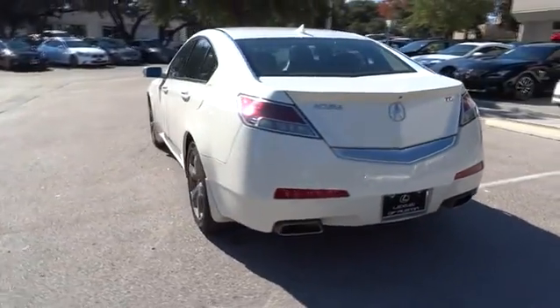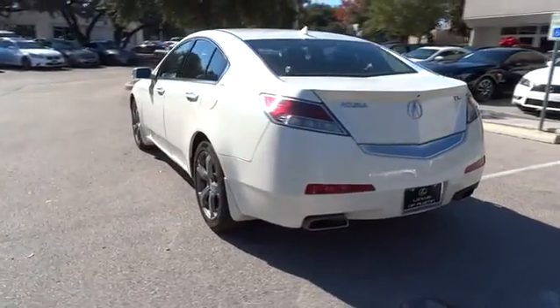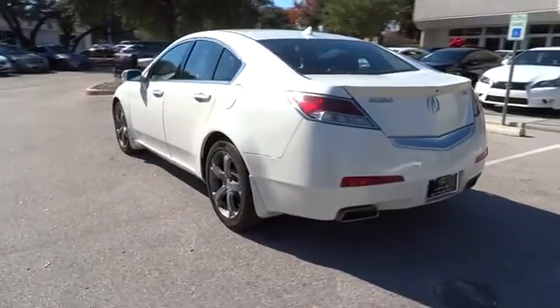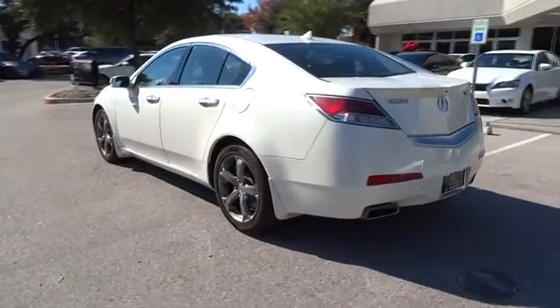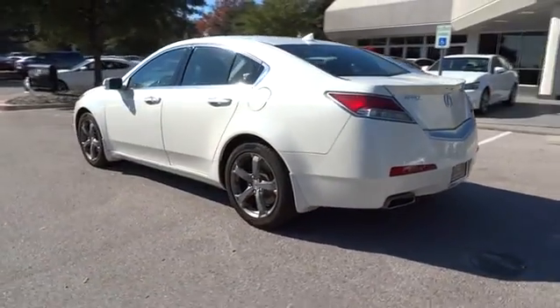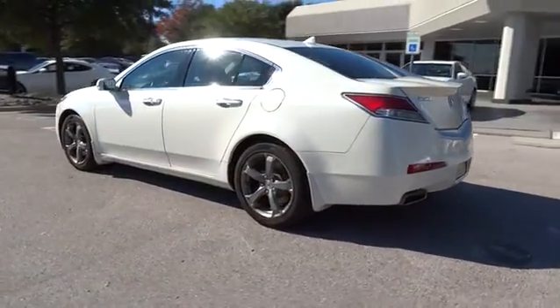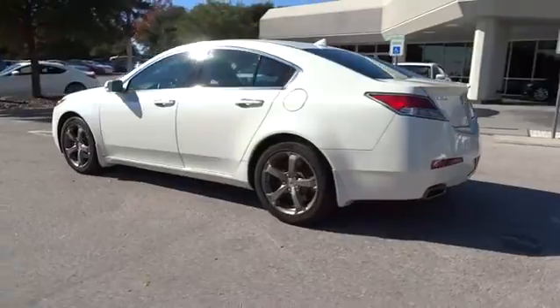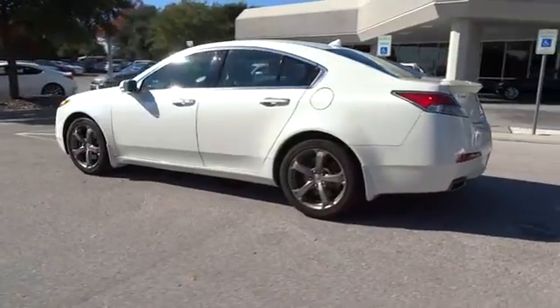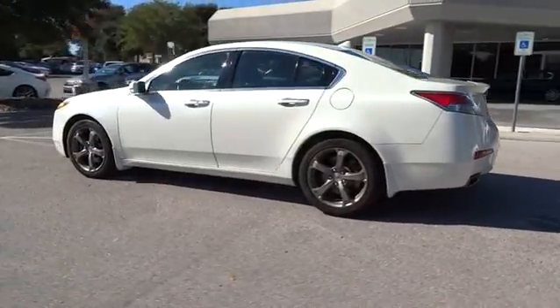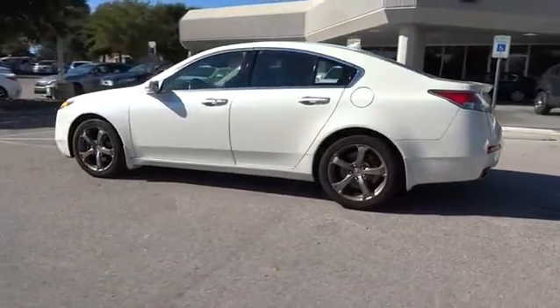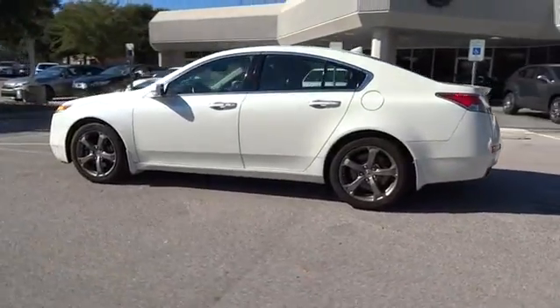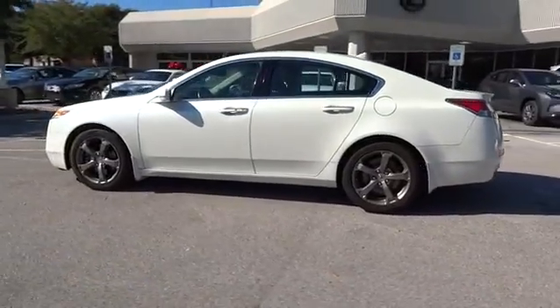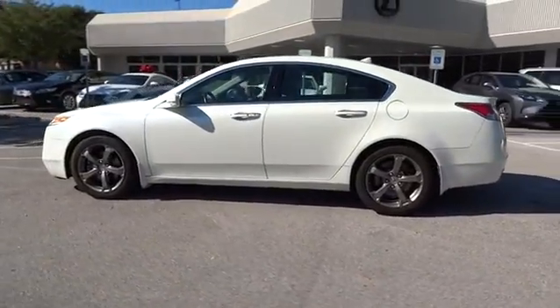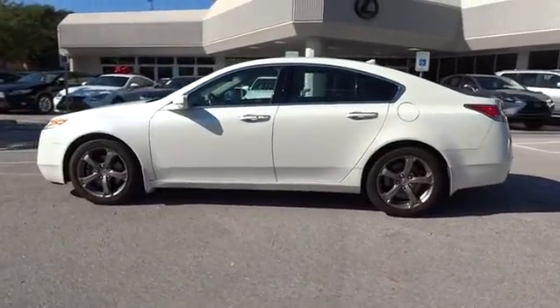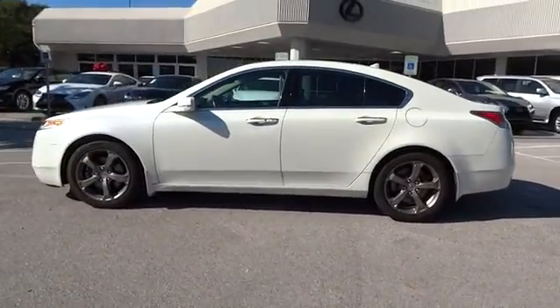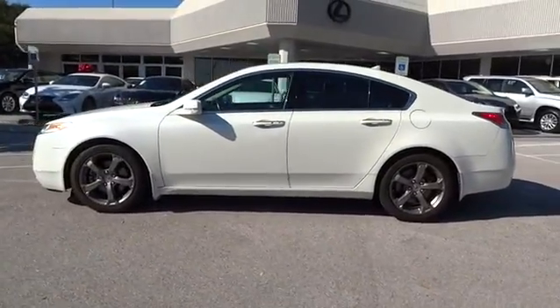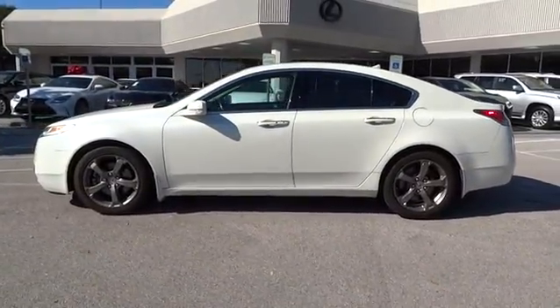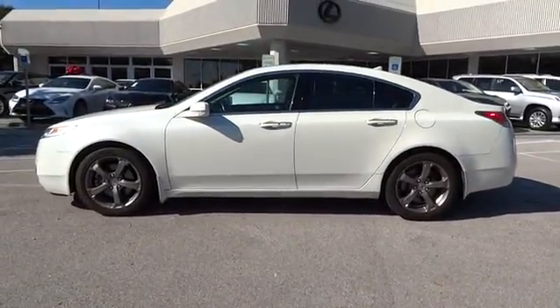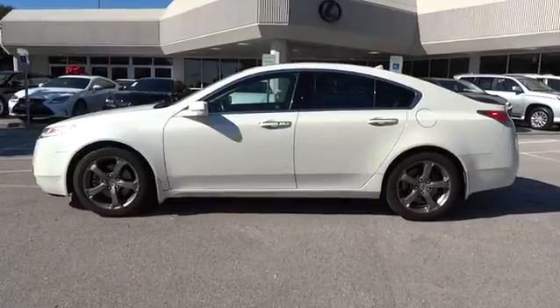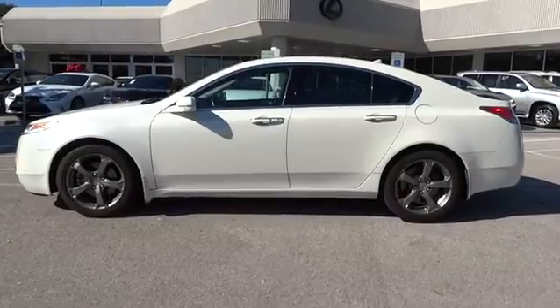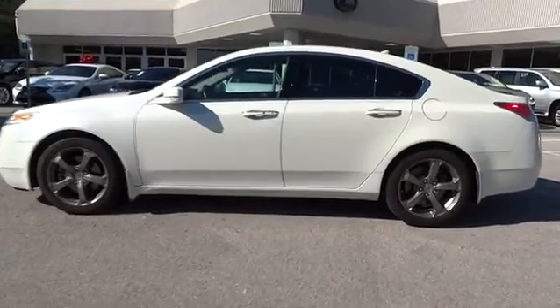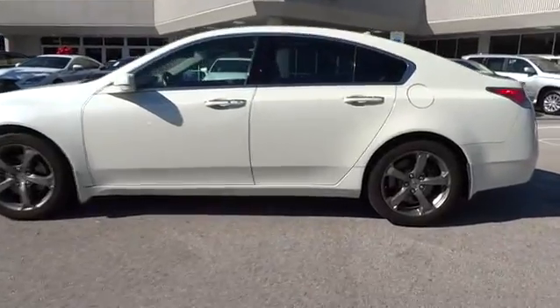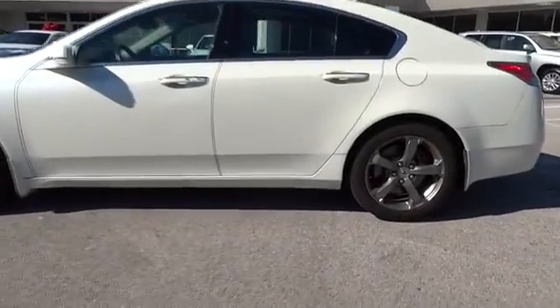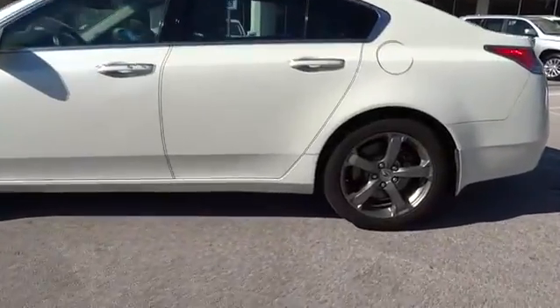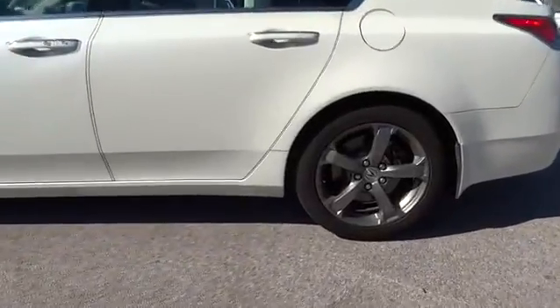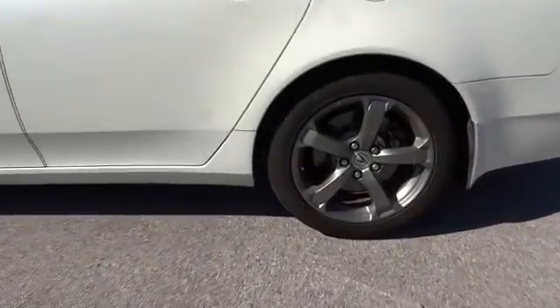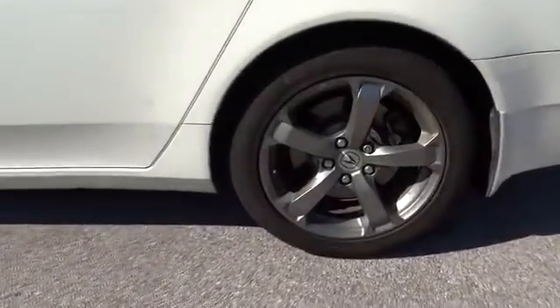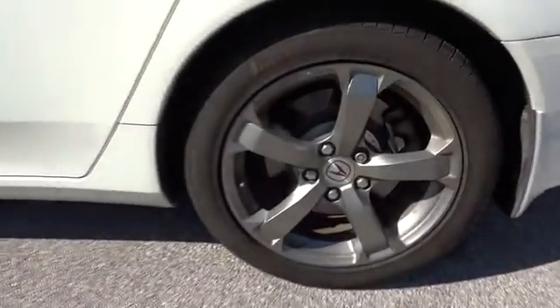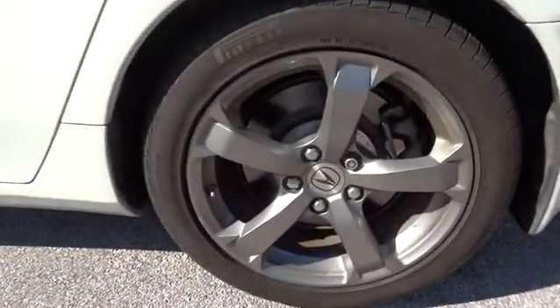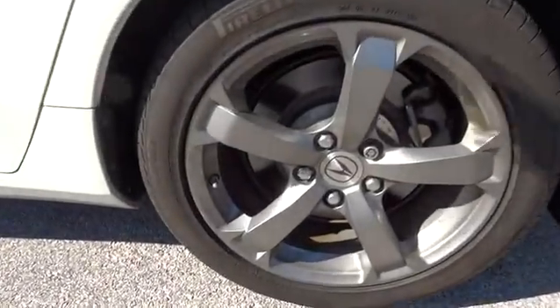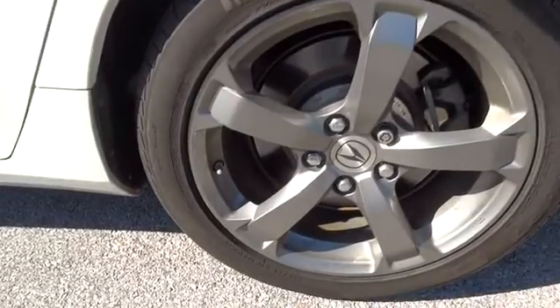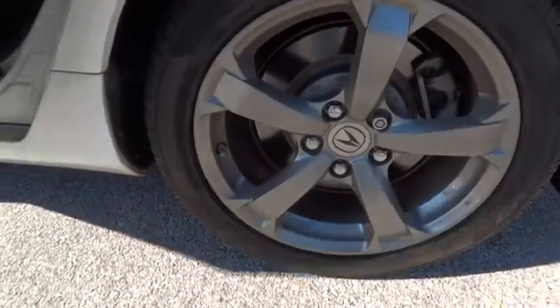Here are some of this vehicle's great options: stability control, anti-lock braking system, traction control, keyless entry, navigation system, backup camera, power passenger seat, steering wheel audio controls, and Bluetooth.